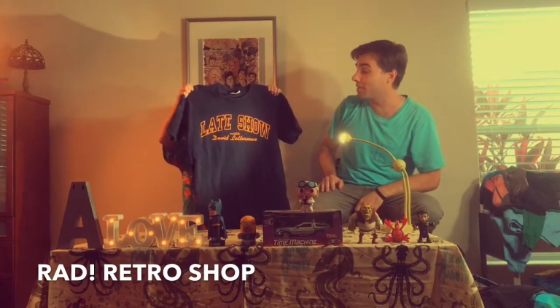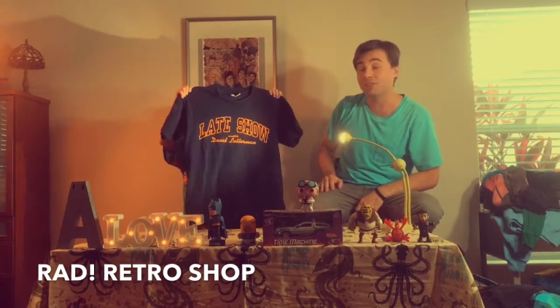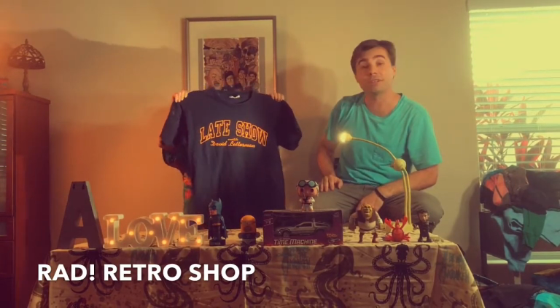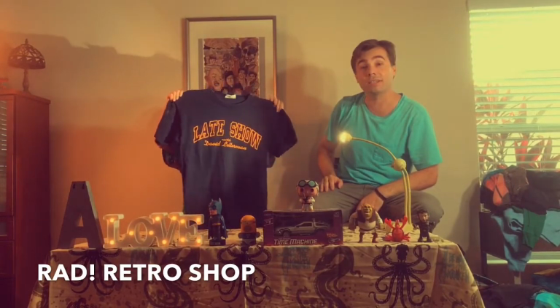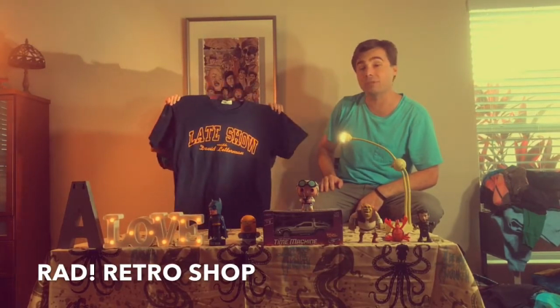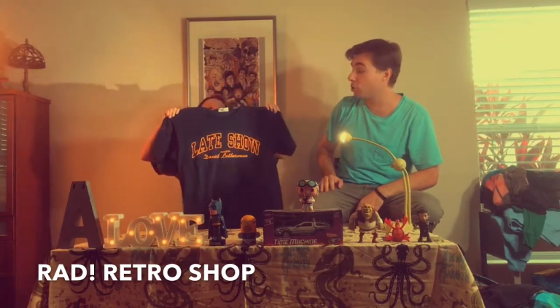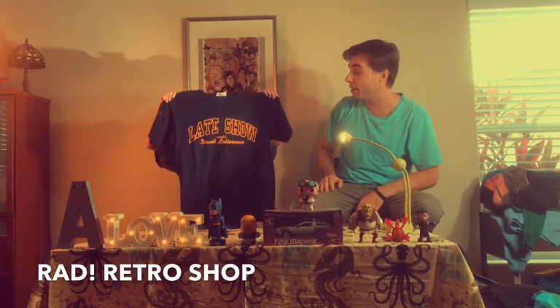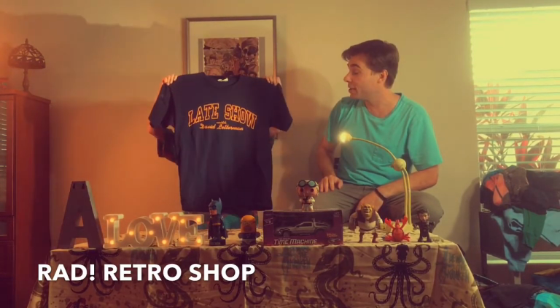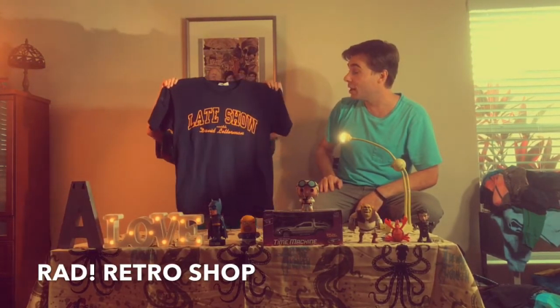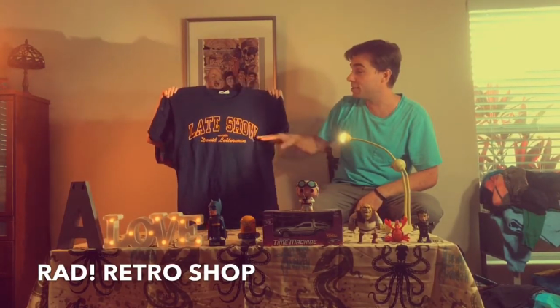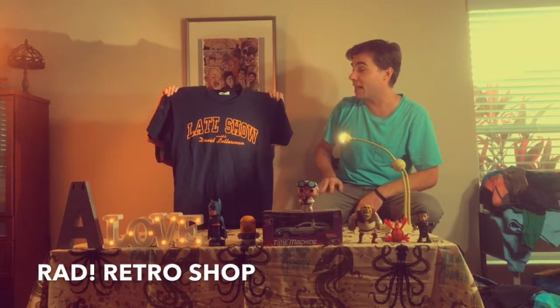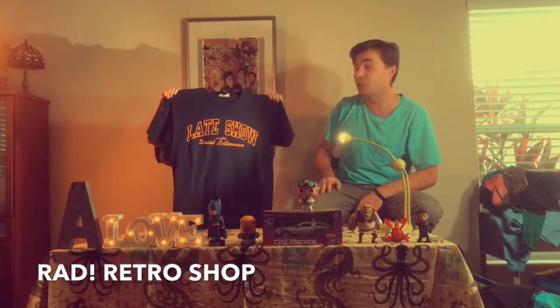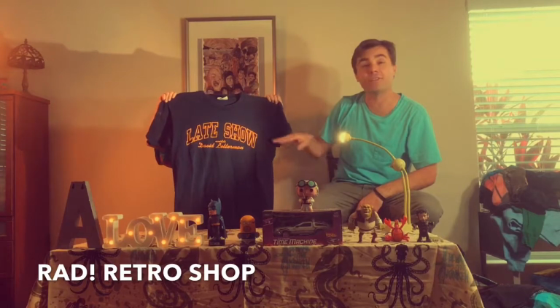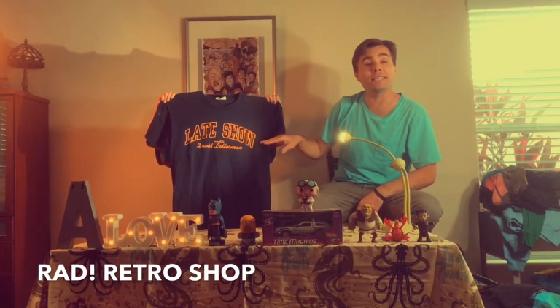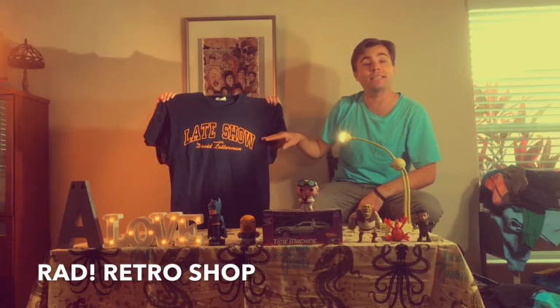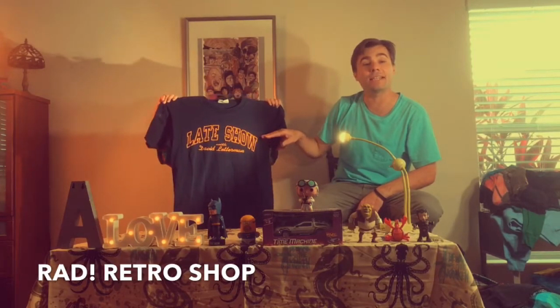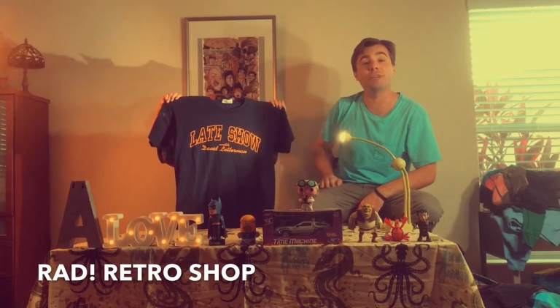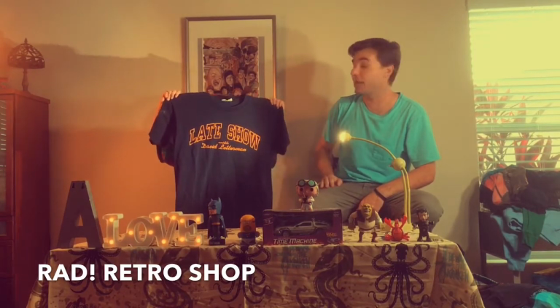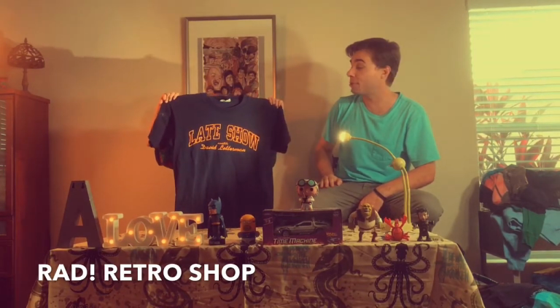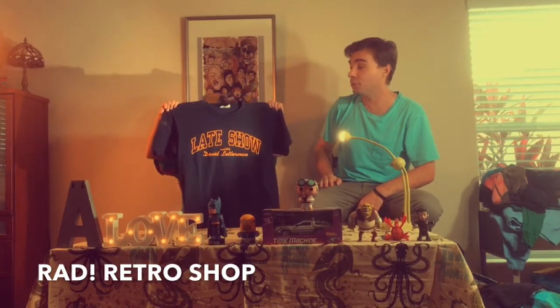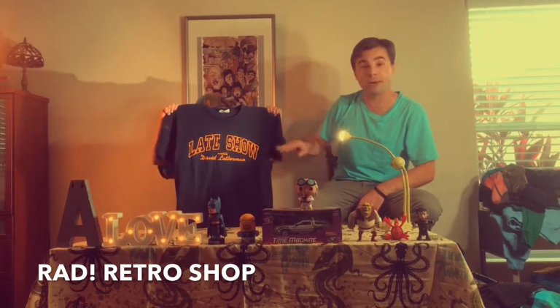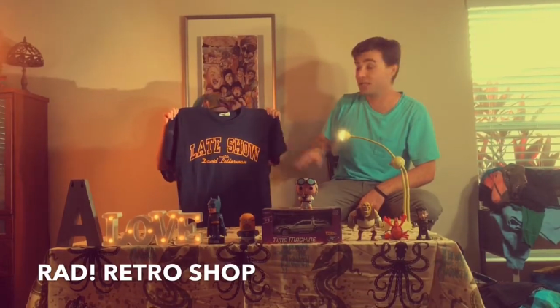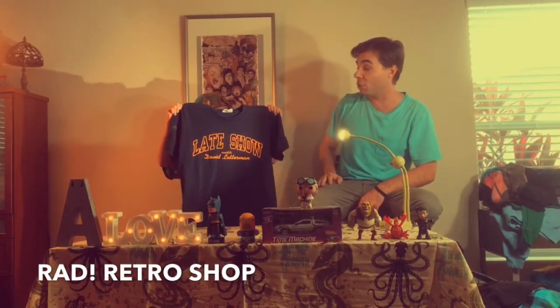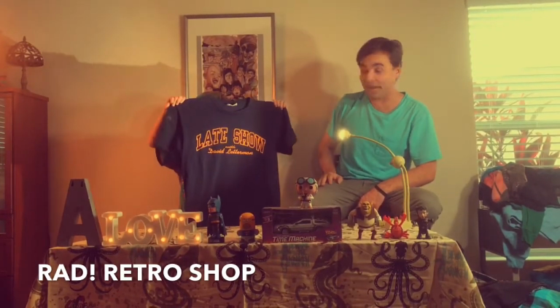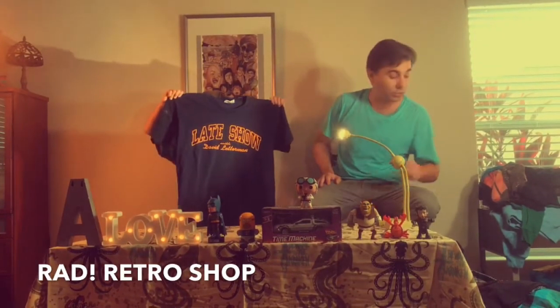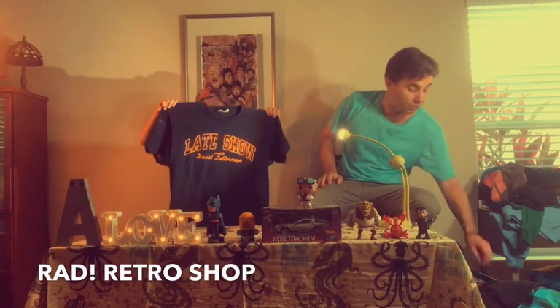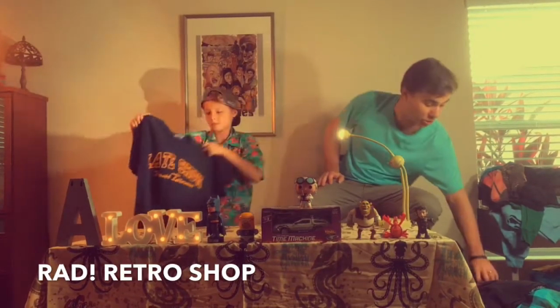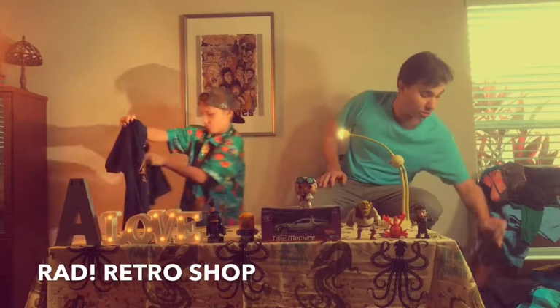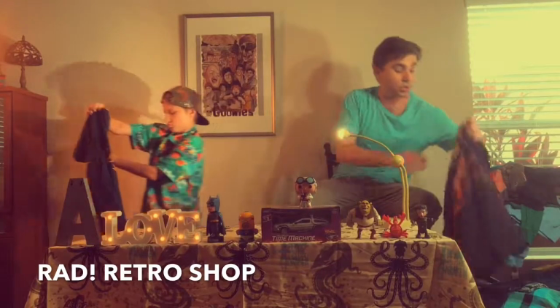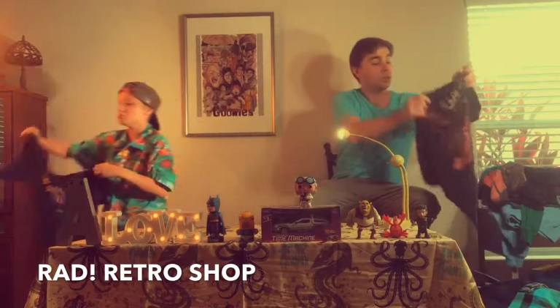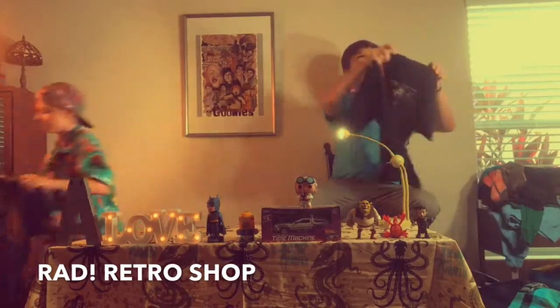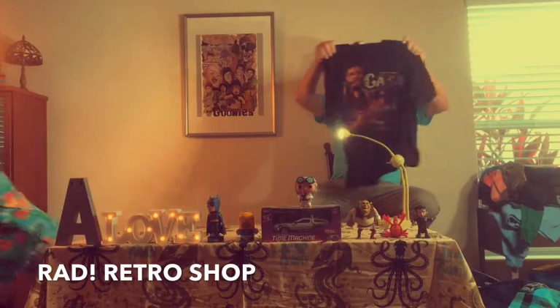The Late Show with David Letterman — David Letterman is not around anymore but the Late Show still is, now with Stephen Colbert. But this is a classic from the 1980s and 90s. If you didn't have your Letterman shirt, you were nobody — grab that Late Show Letterman shirt.